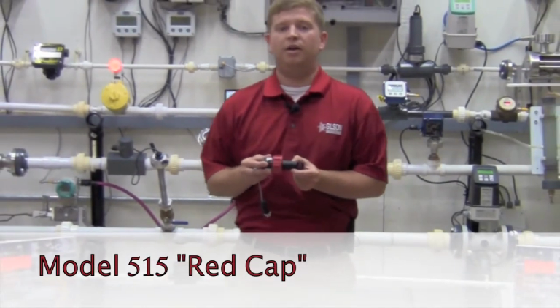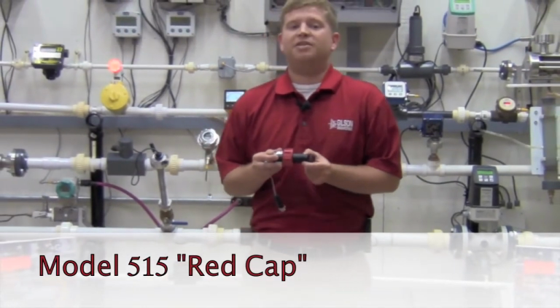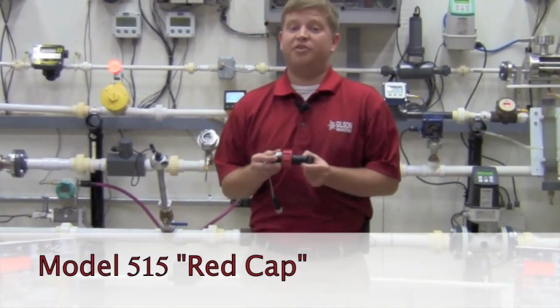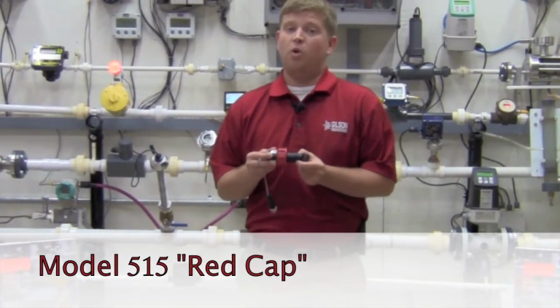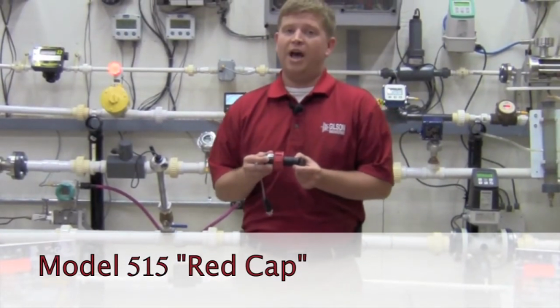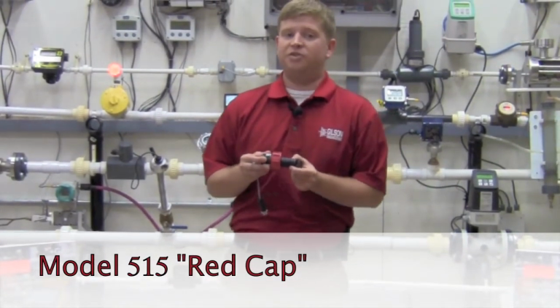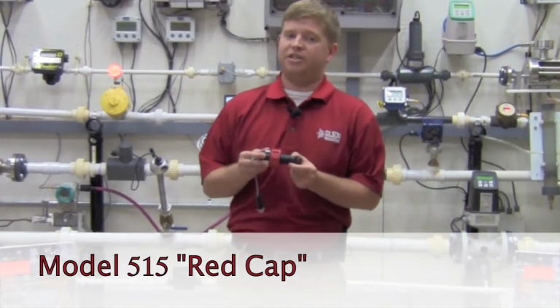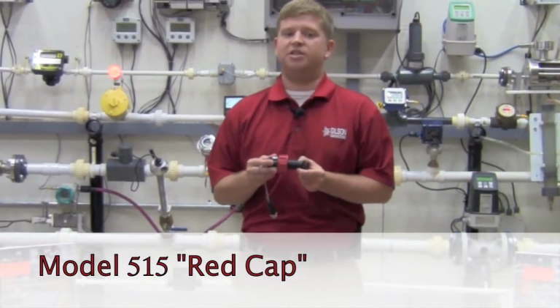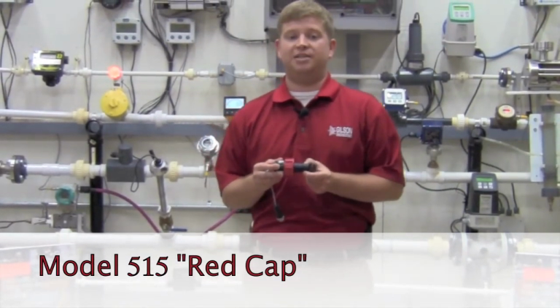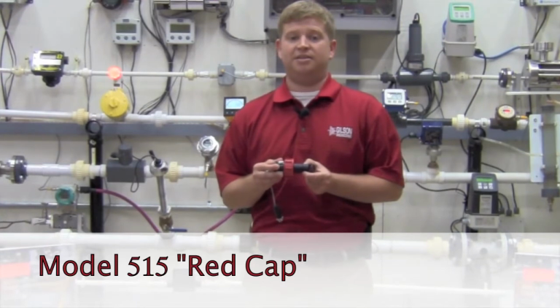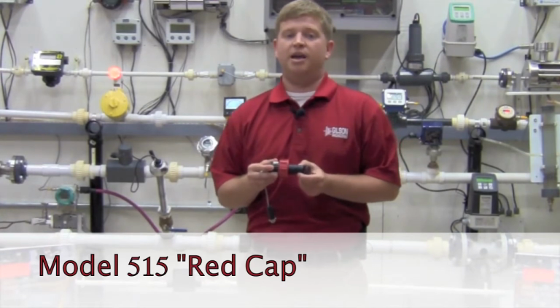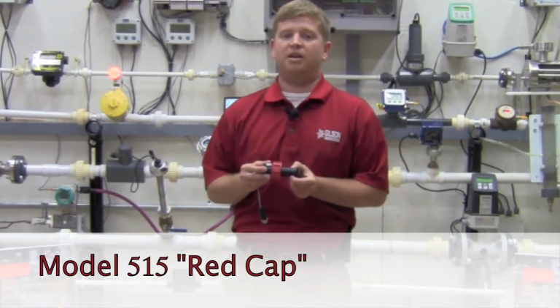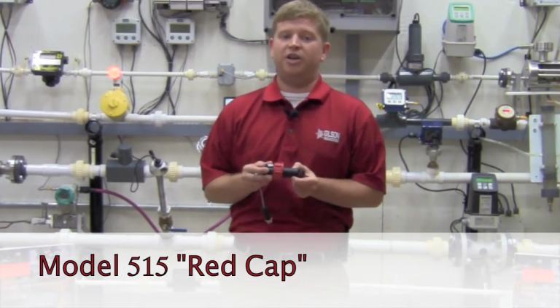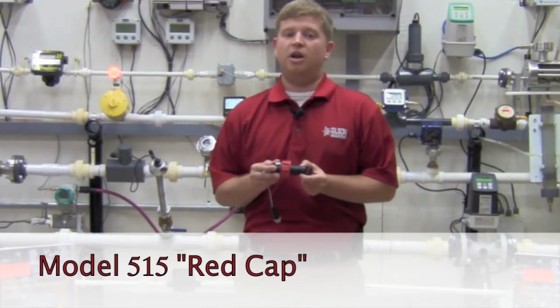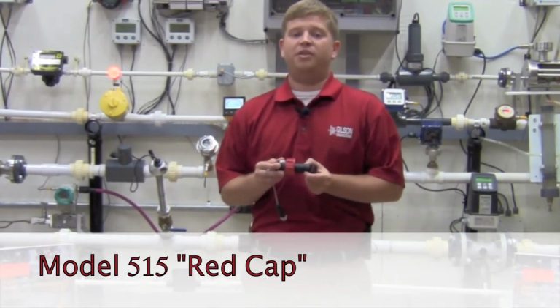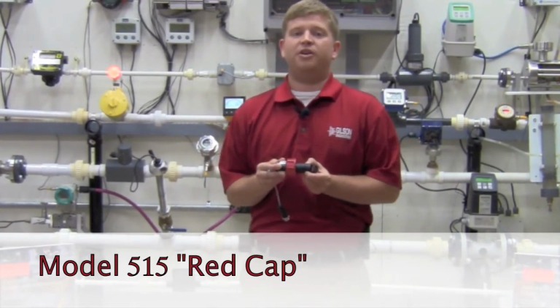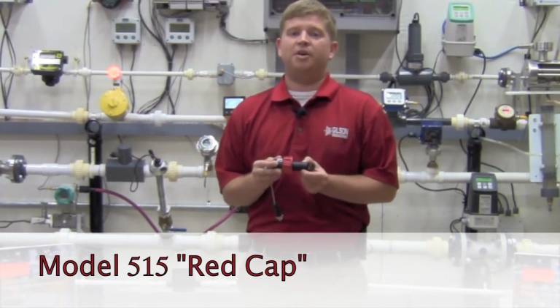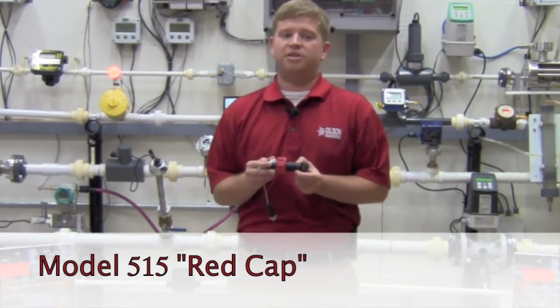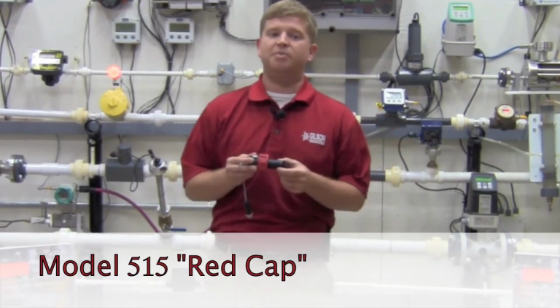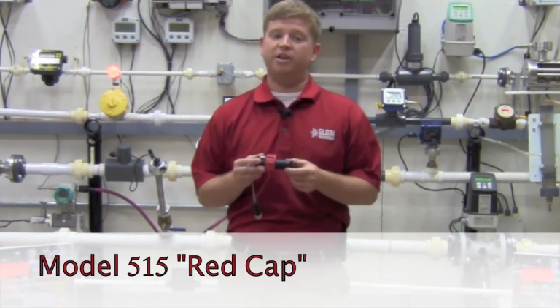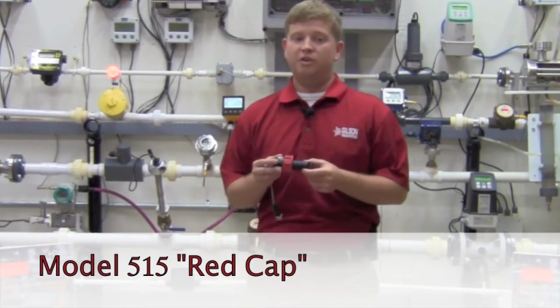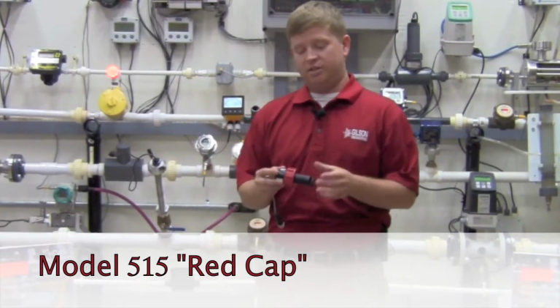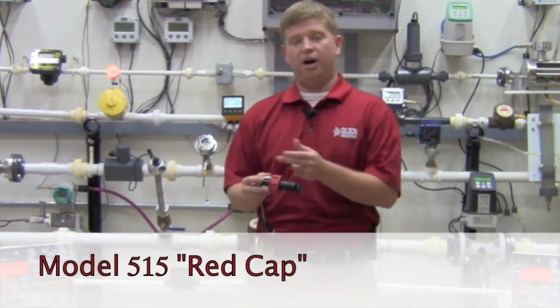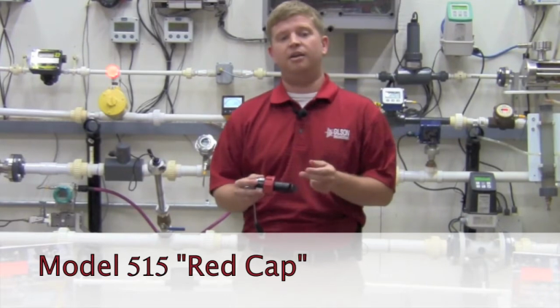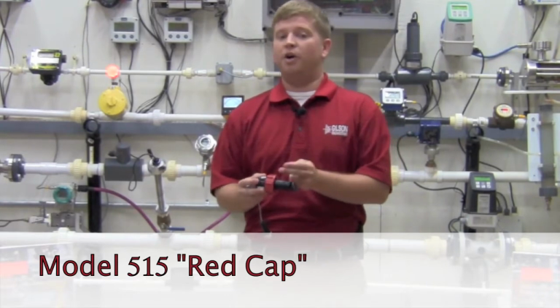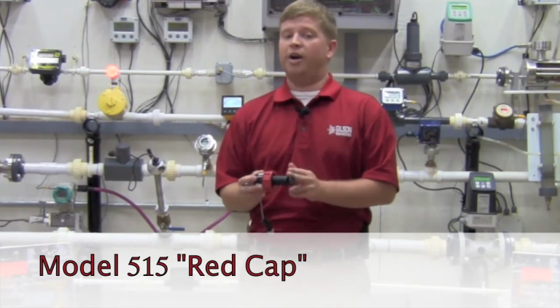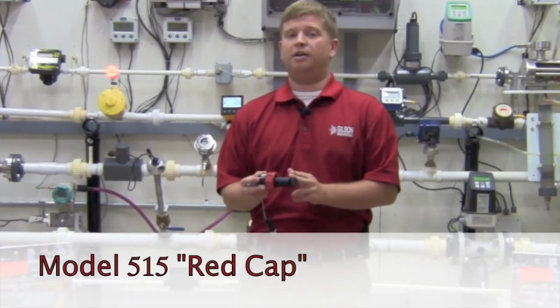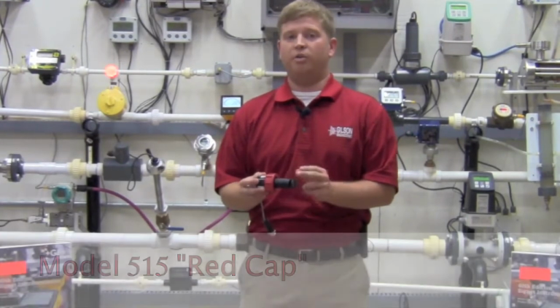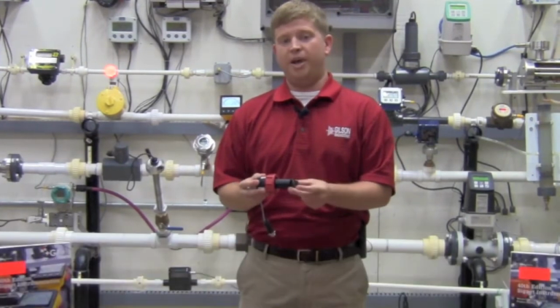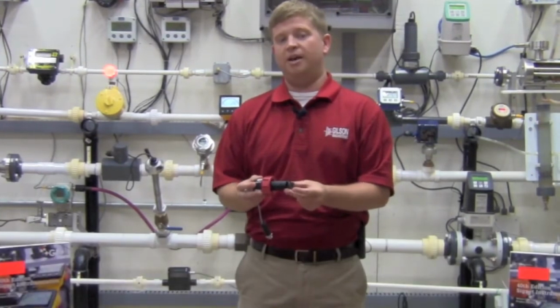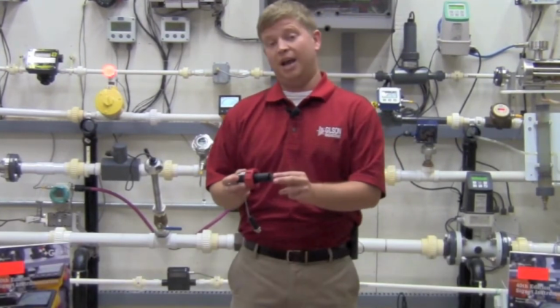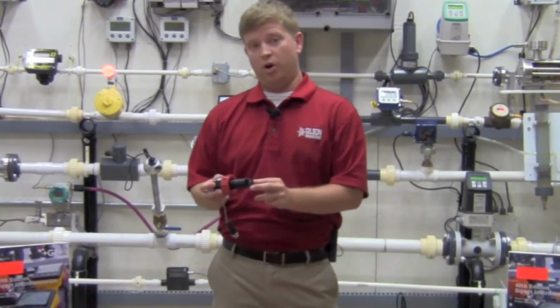The sensor fits 1.5 to 36 inch line sizes and can be configured with different chemically resistant materials for the sensor body, the o-ring, the rotor pin, and the rotor.